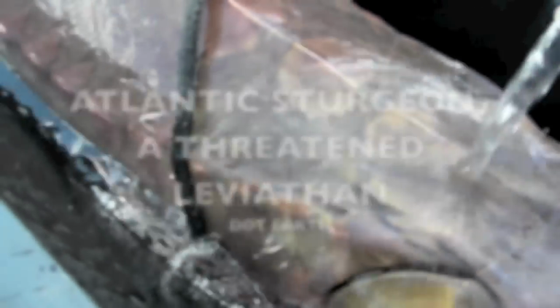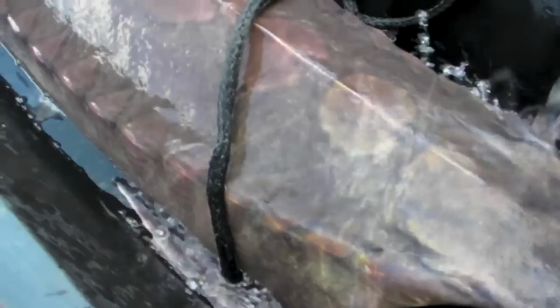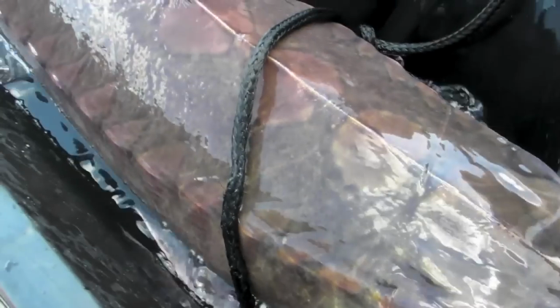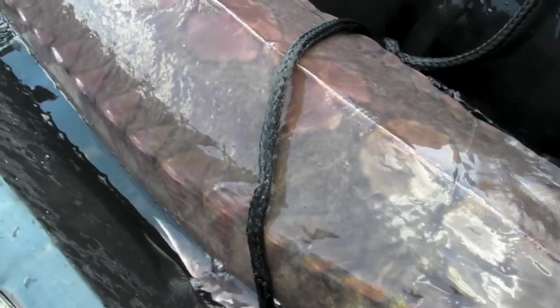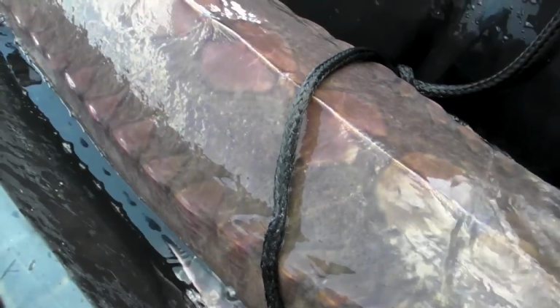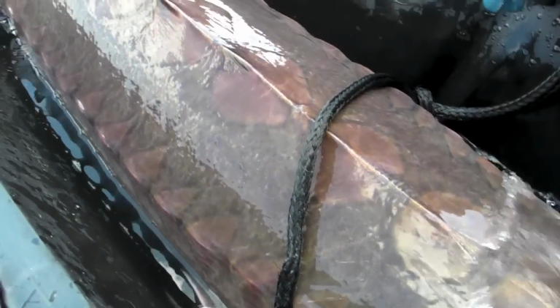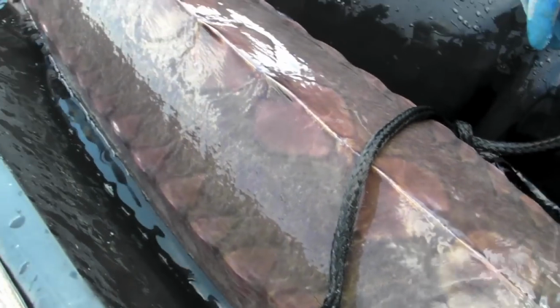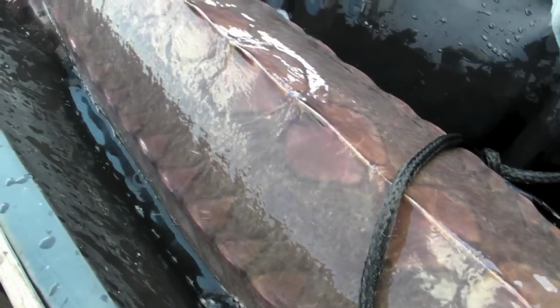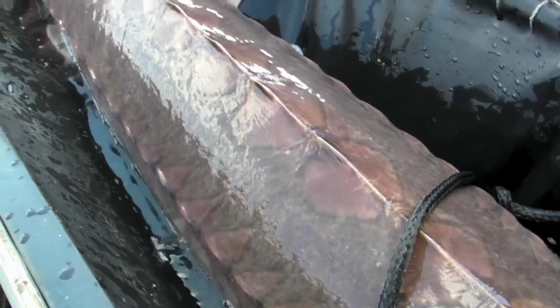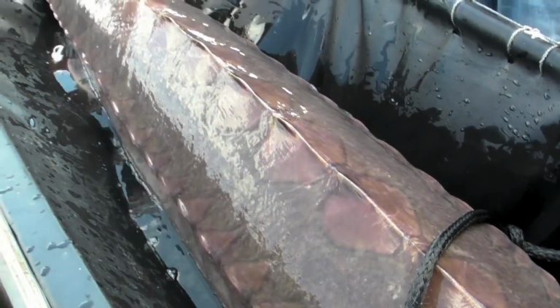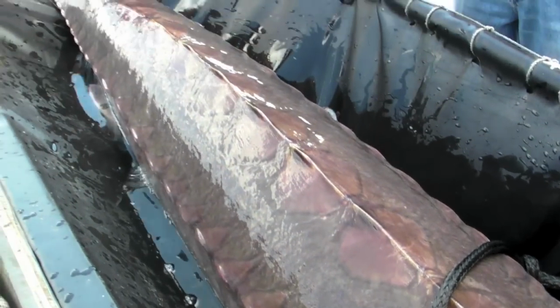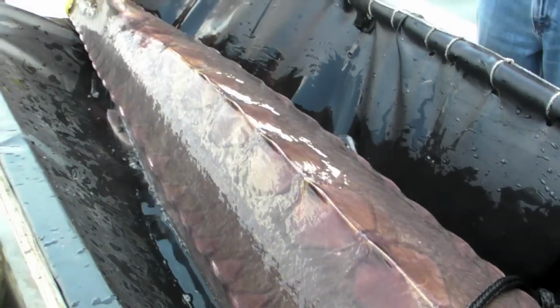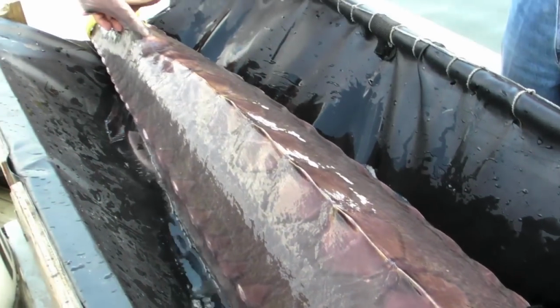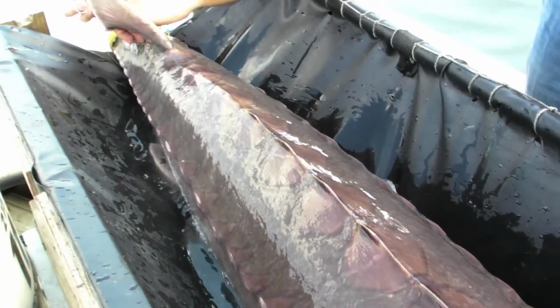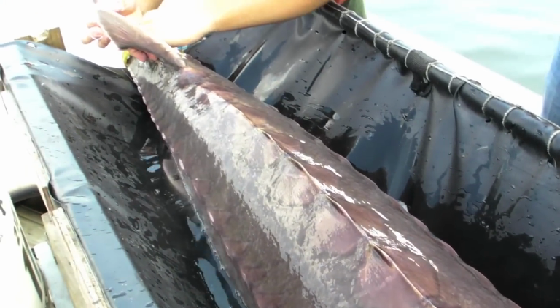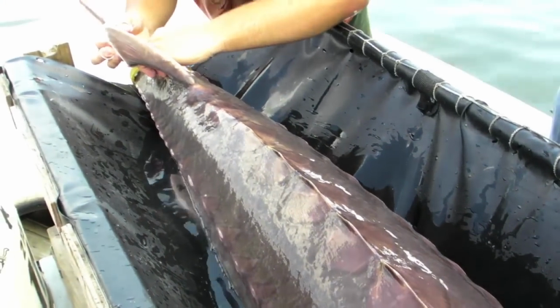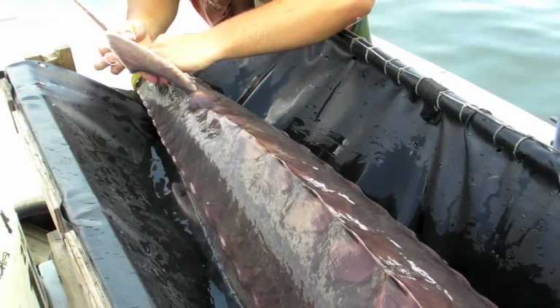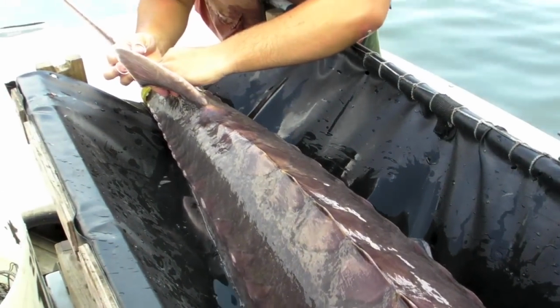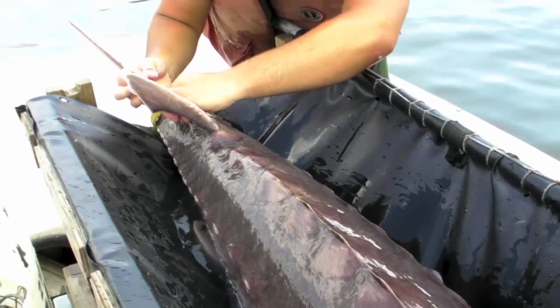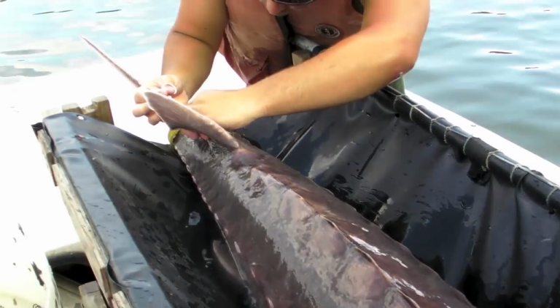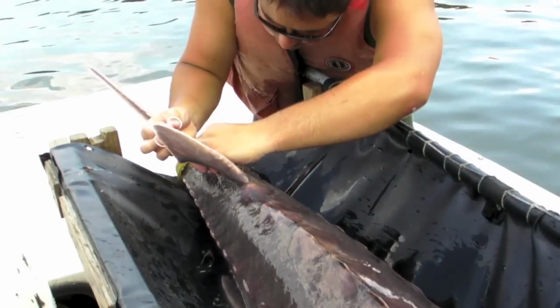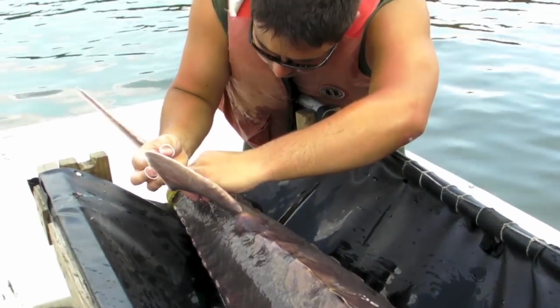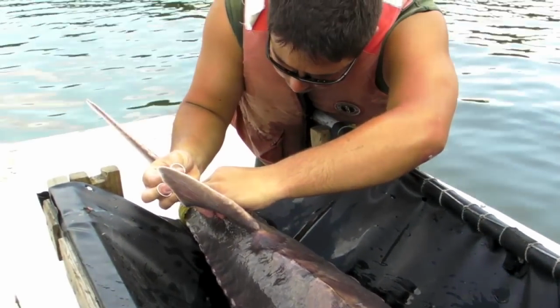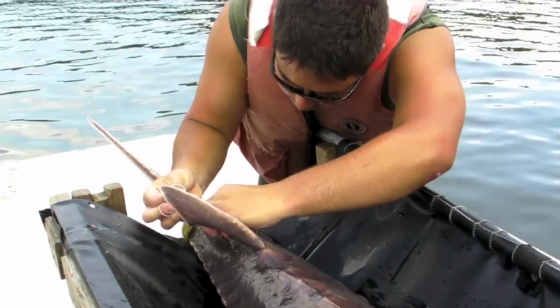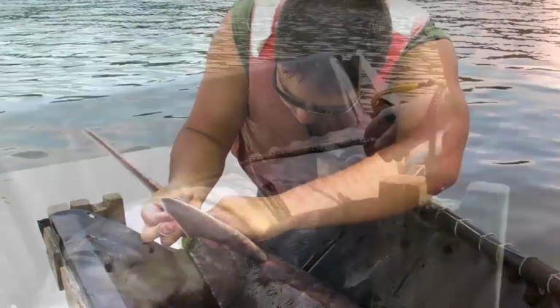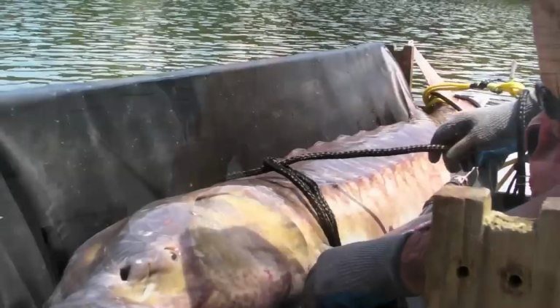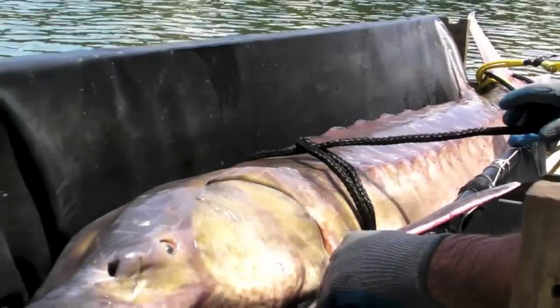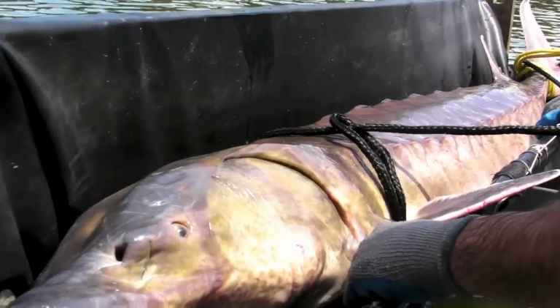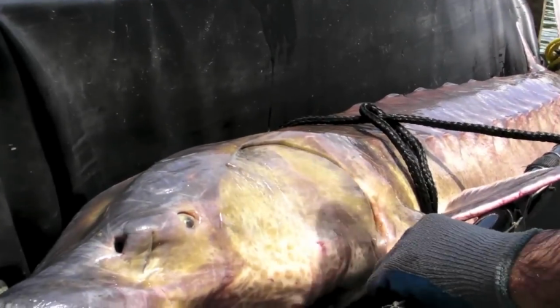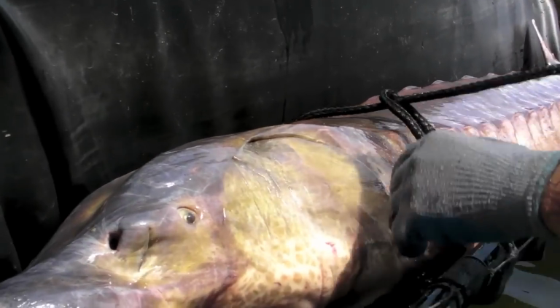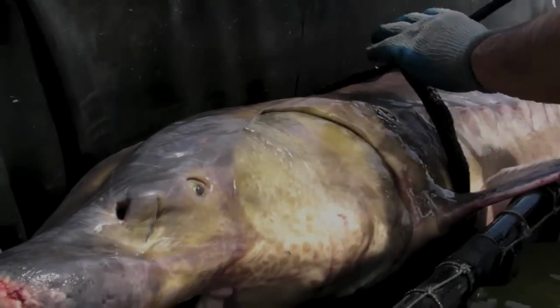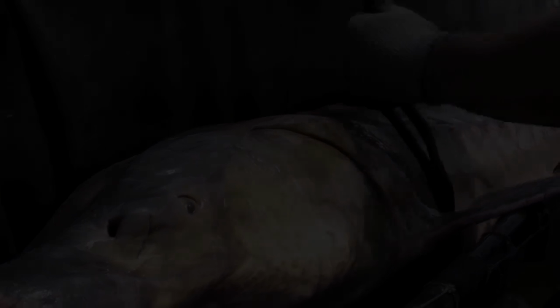It's kind of a rare sight in the Hudson River. They're quite a fish — large and strong and pretty amazing.